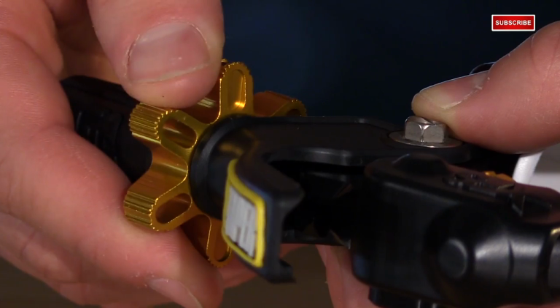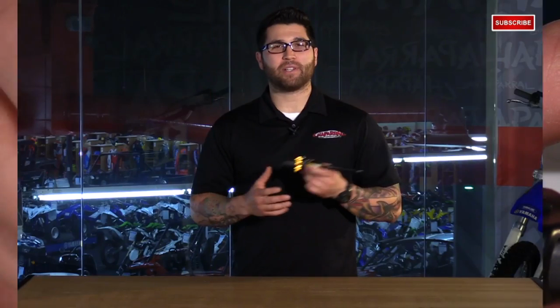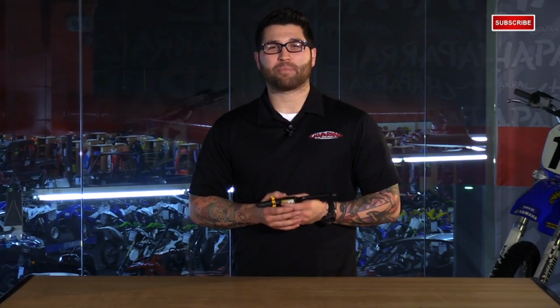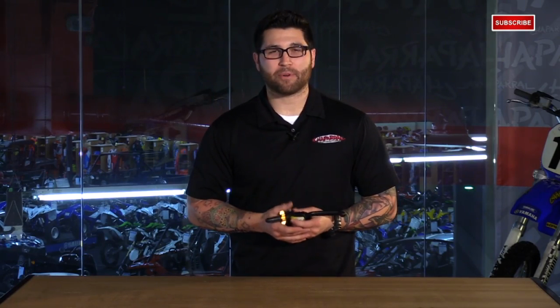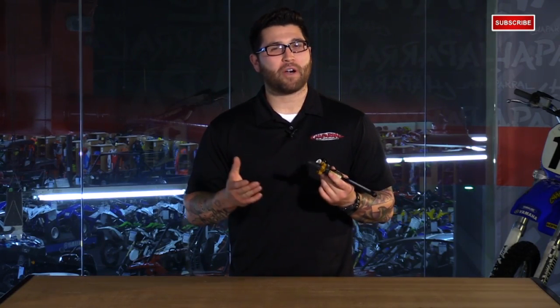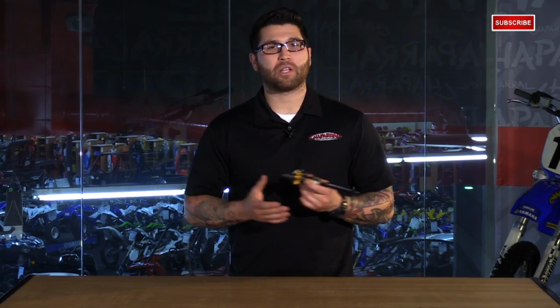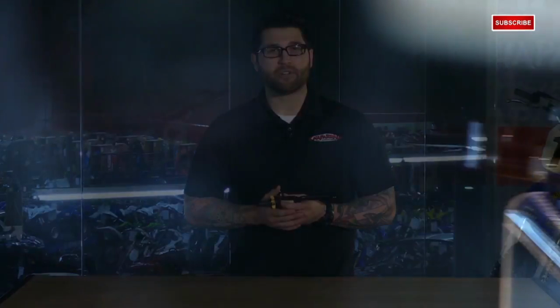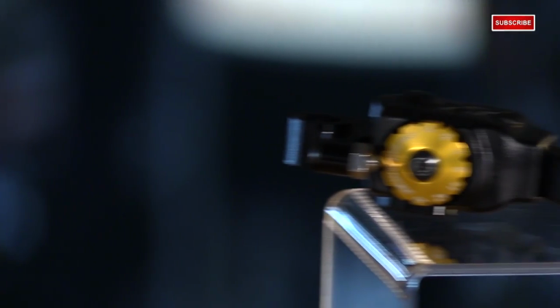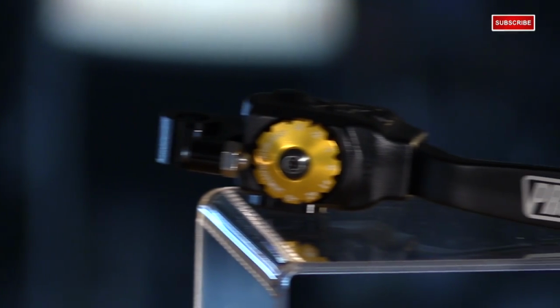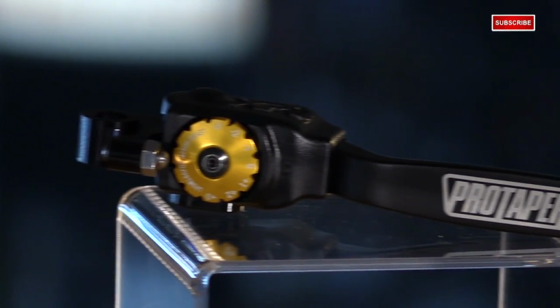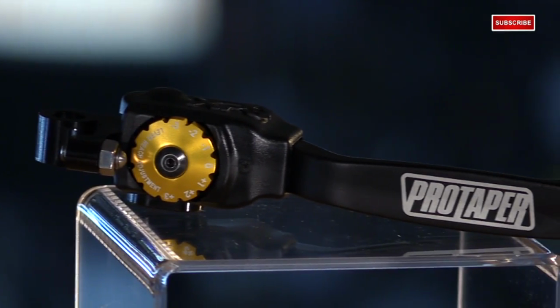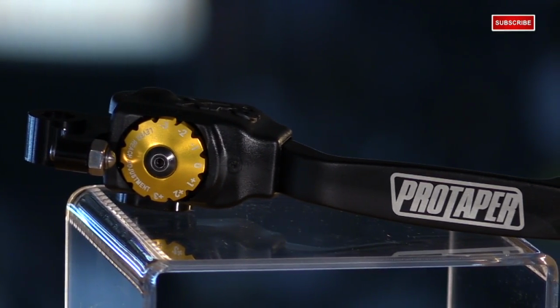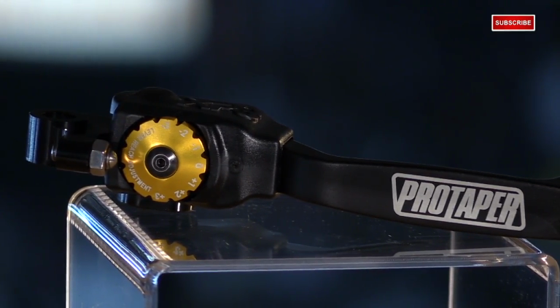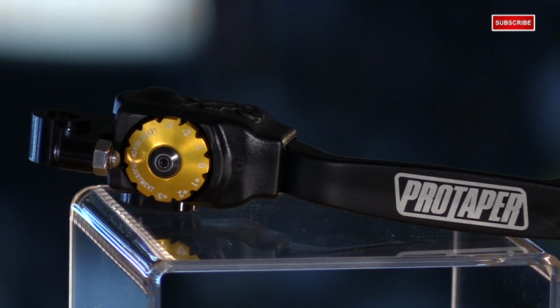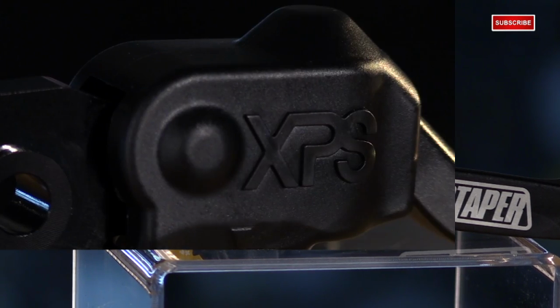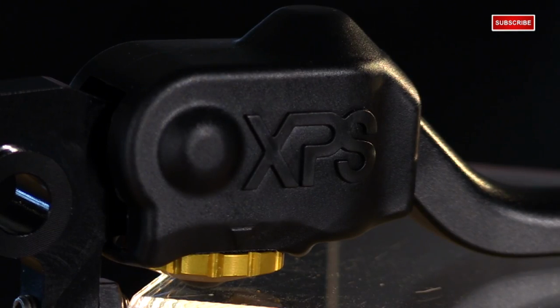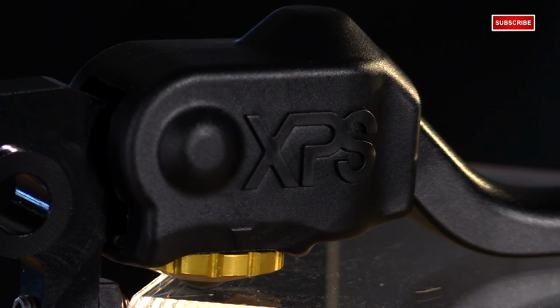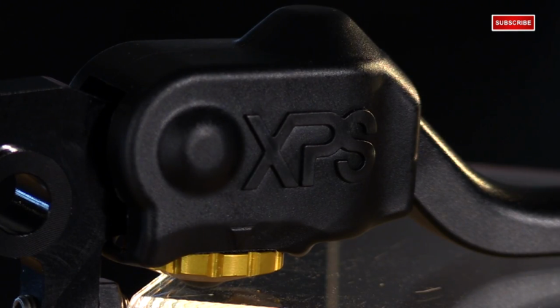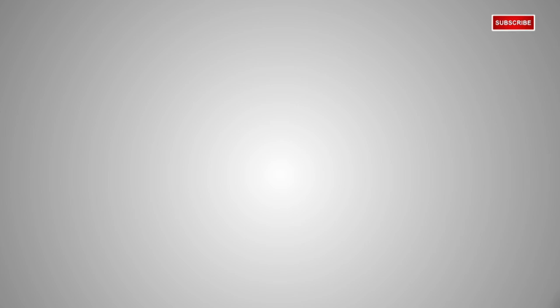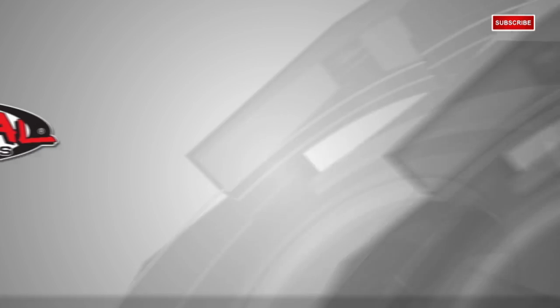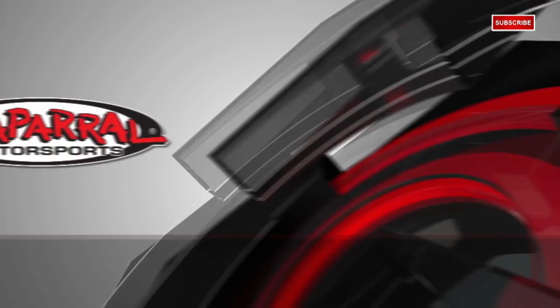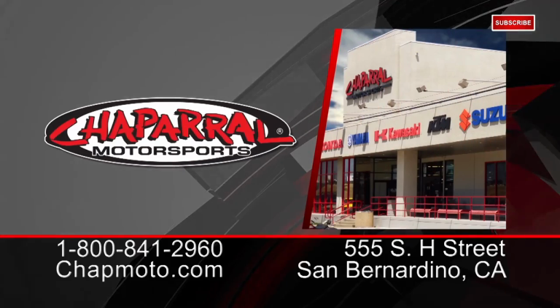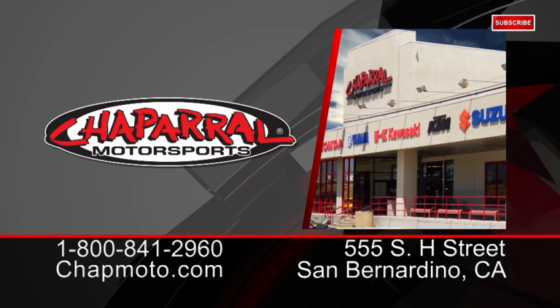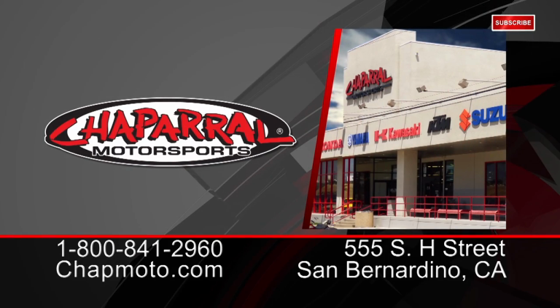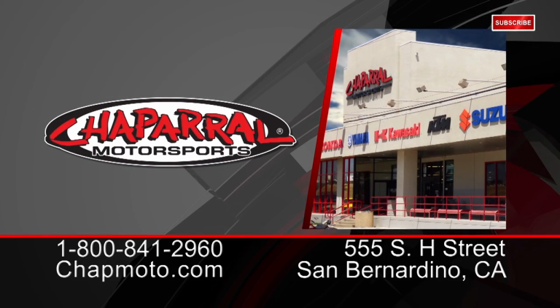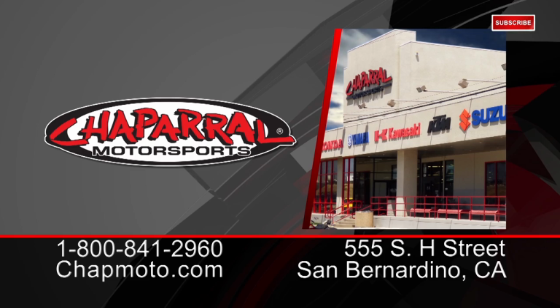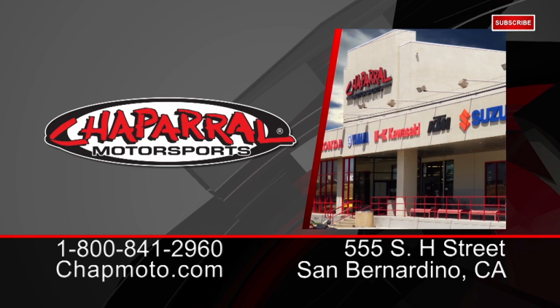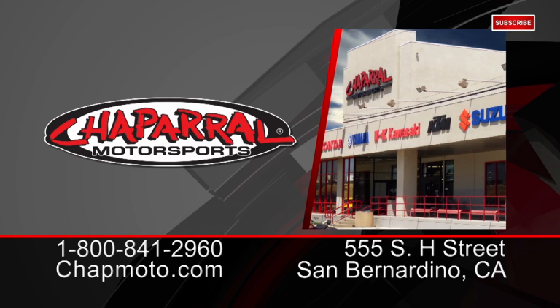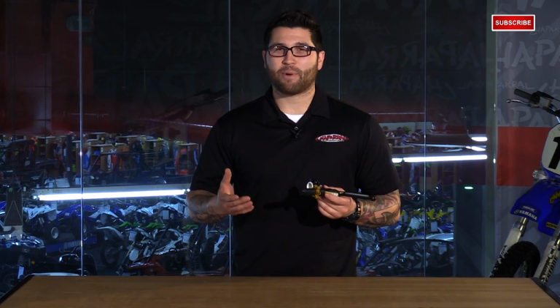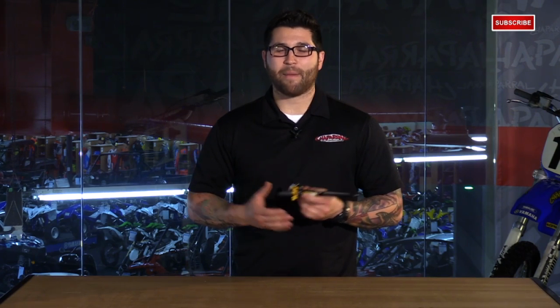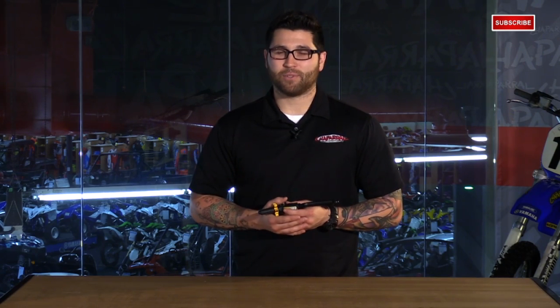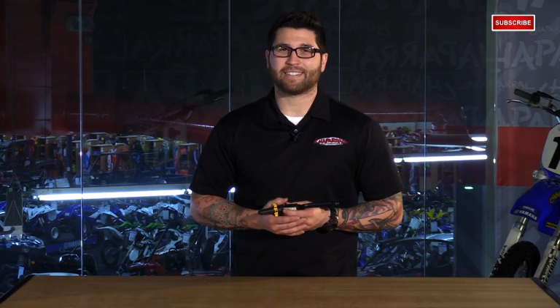So there's a quick look at the ProTaper Profile Pro Clutch Perch, and be on the lookout for the Profile Pro brake lever to complete the set, which also features the XPS. For more info, visit us at ChapMoto.com and remember to subscribe to us on YouTube. Thanks for watching, I'm Matt. We'll see you next time.